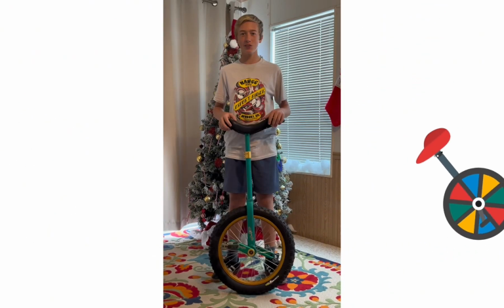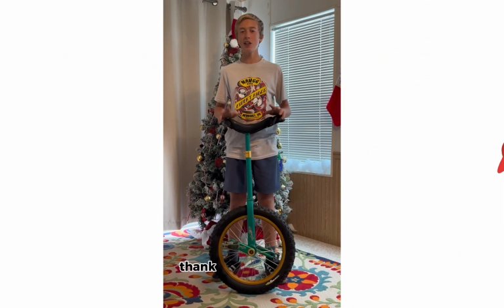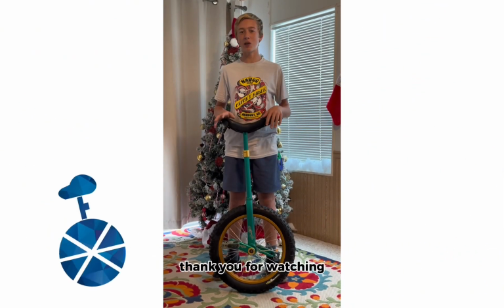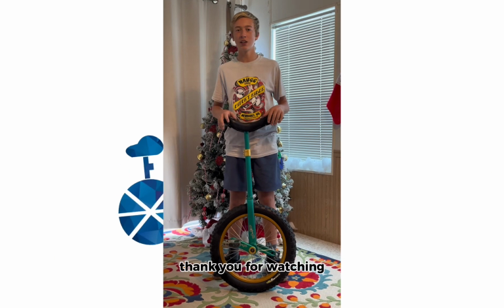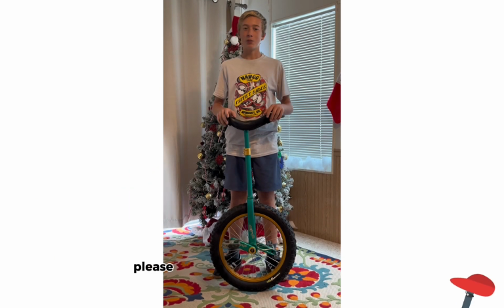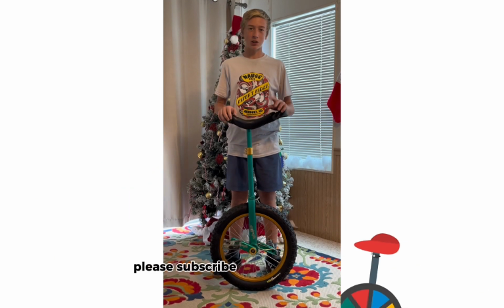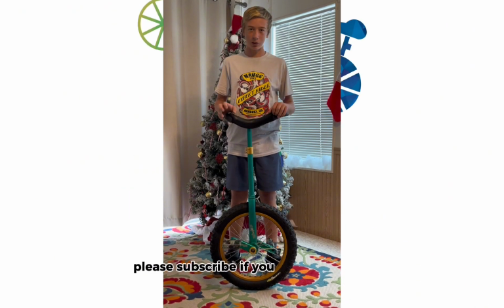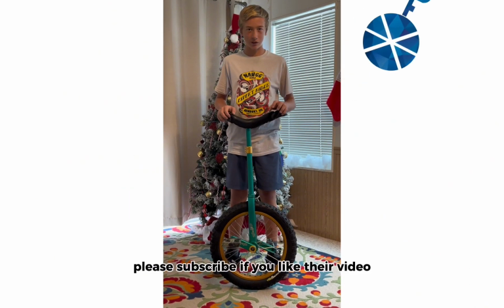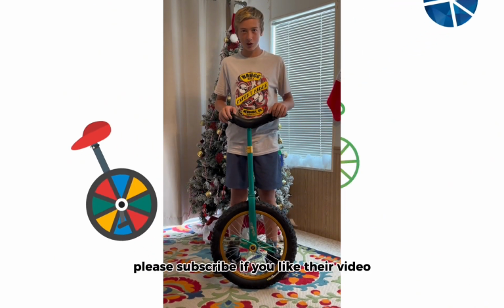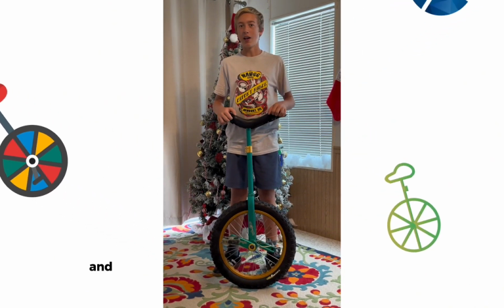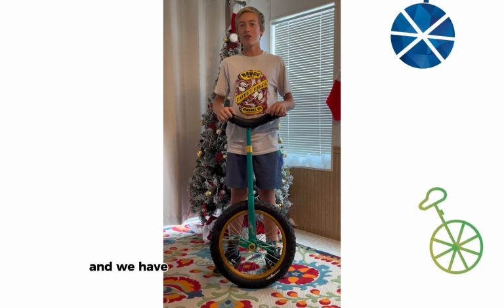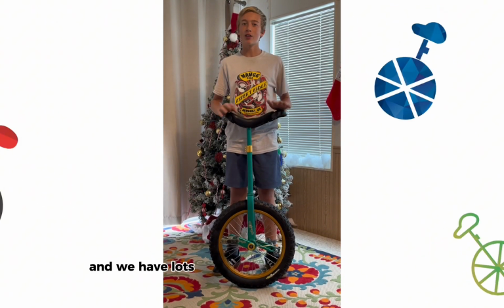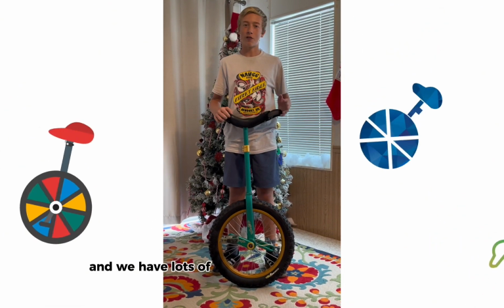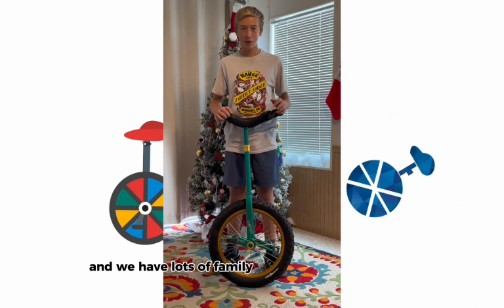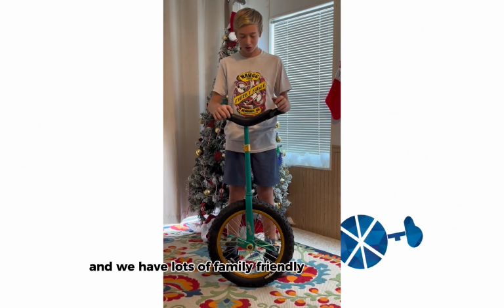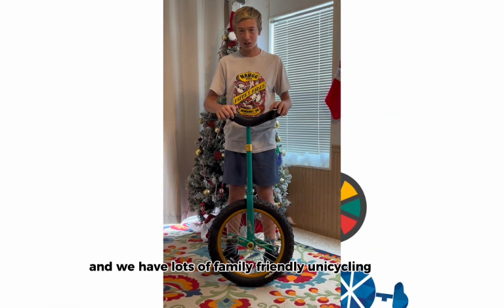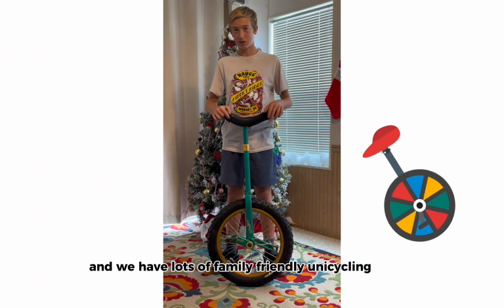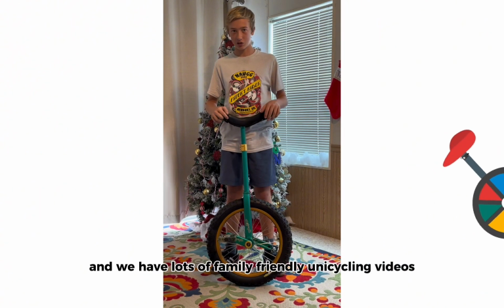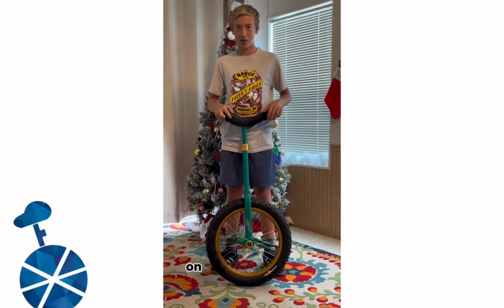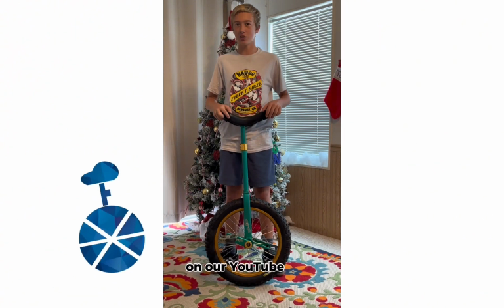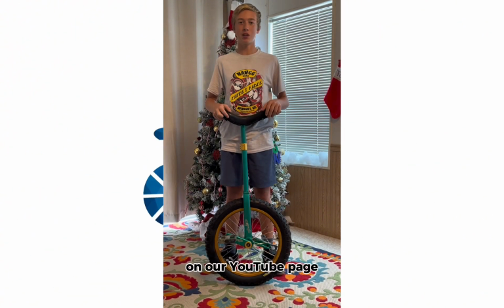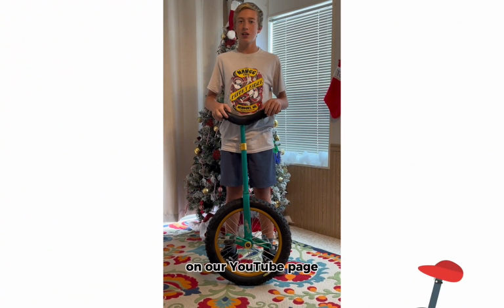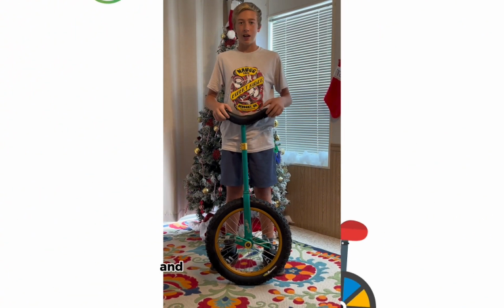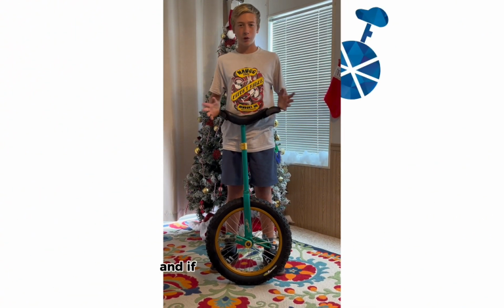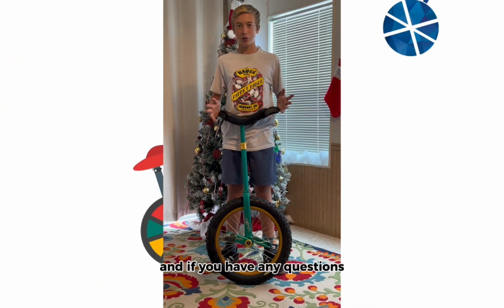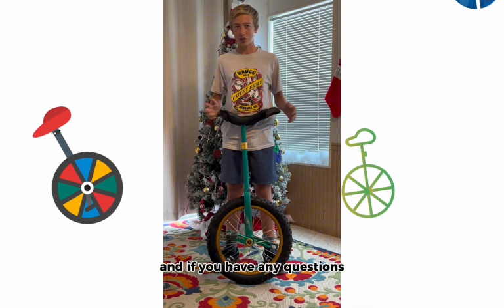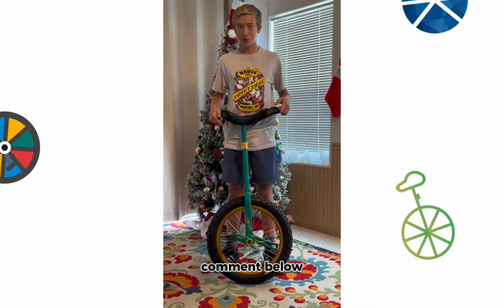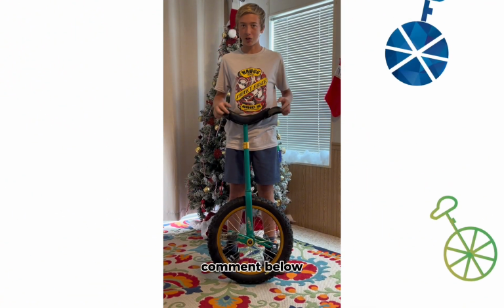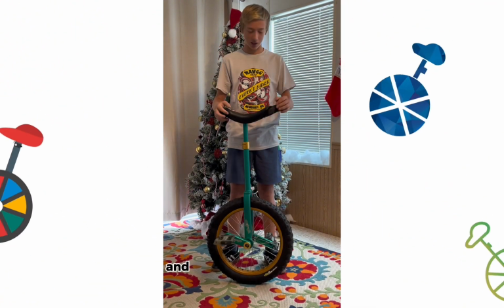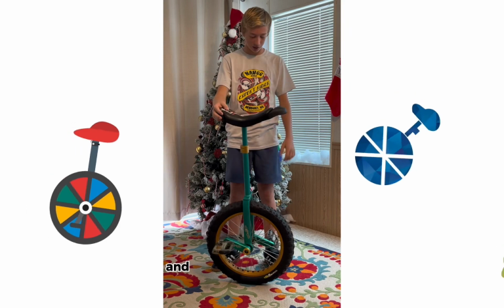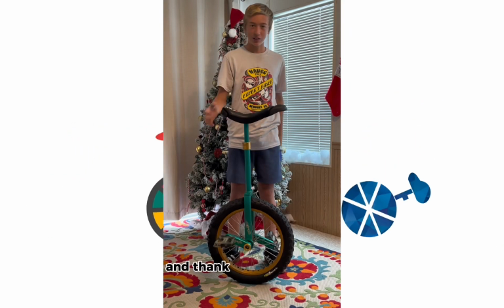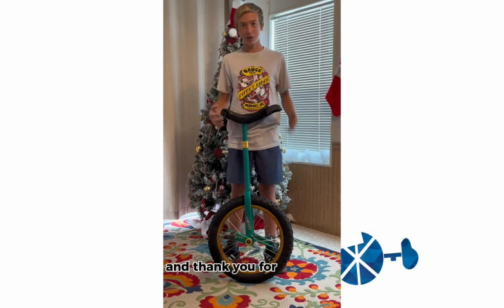Thank you for watching! Please subscribe if you liked our video. We have lots of family friendly unicycling videos on our YouTube page, and if you have any questions, comment below. Thank you for watching.